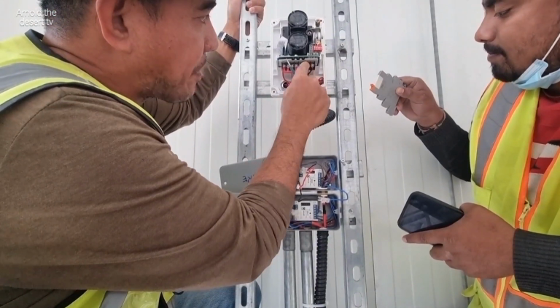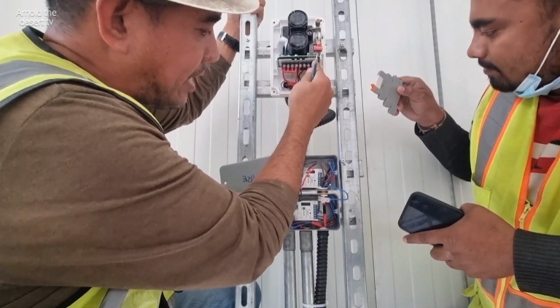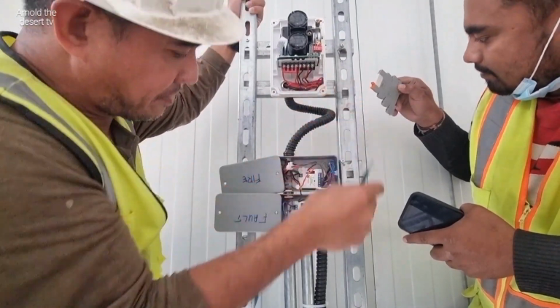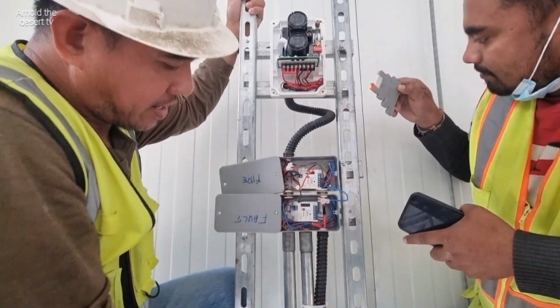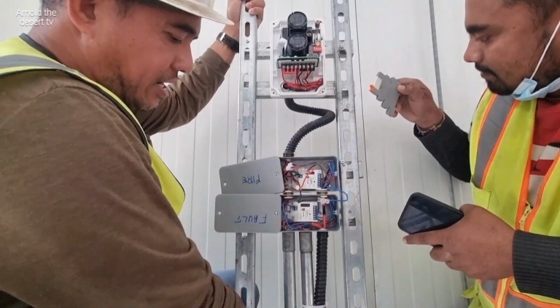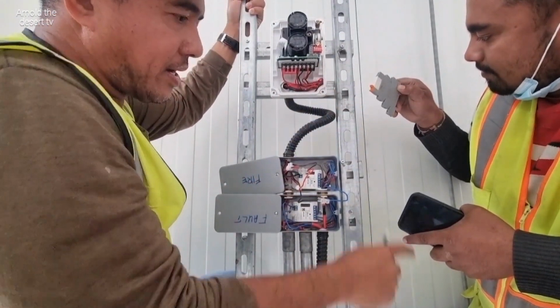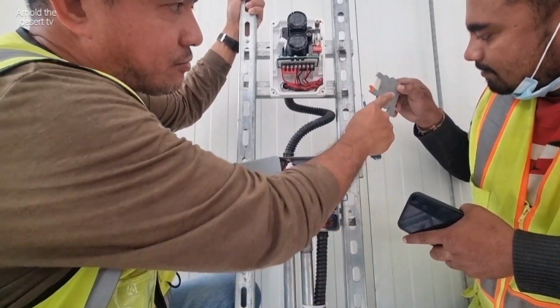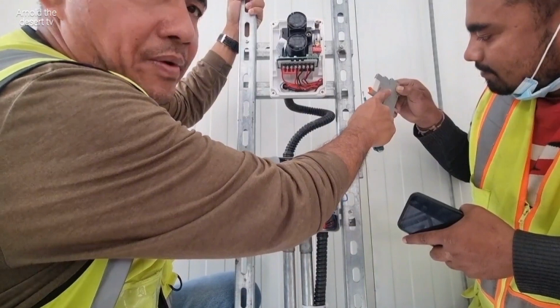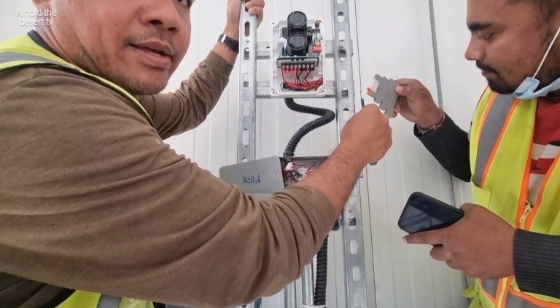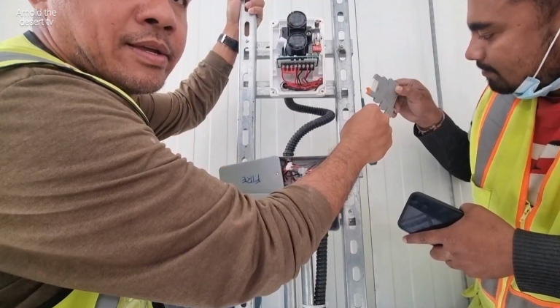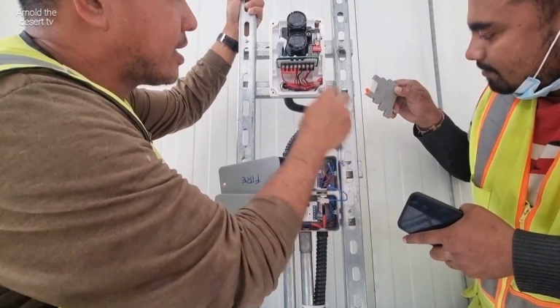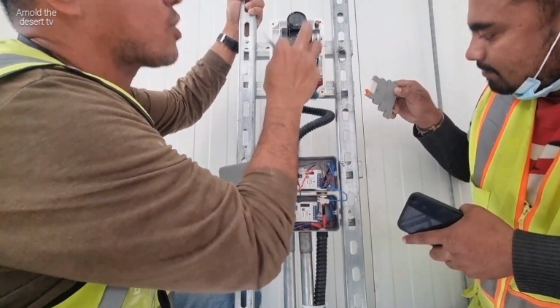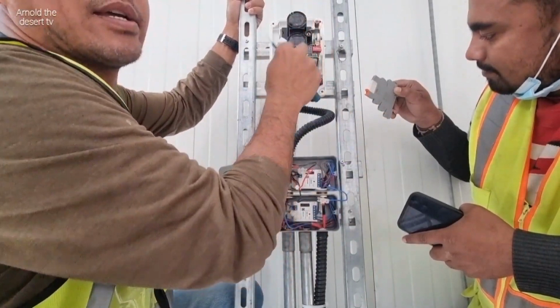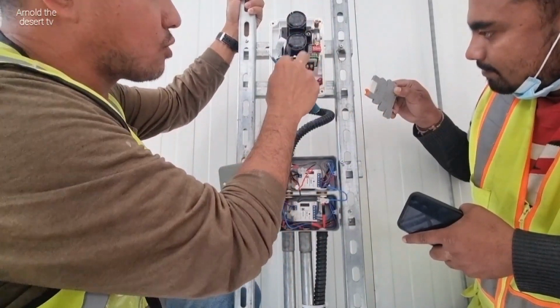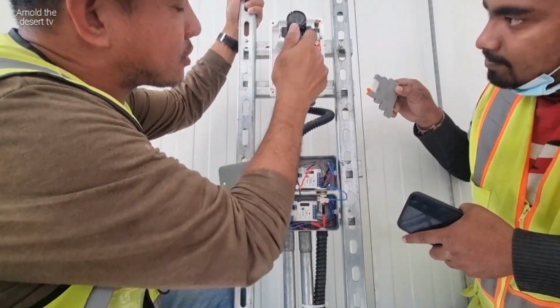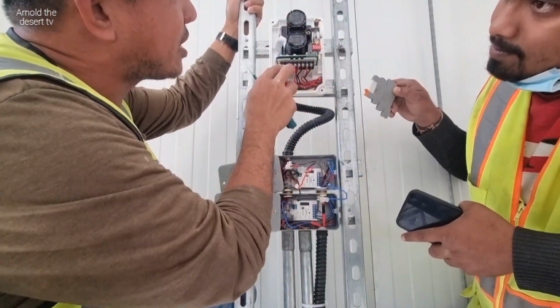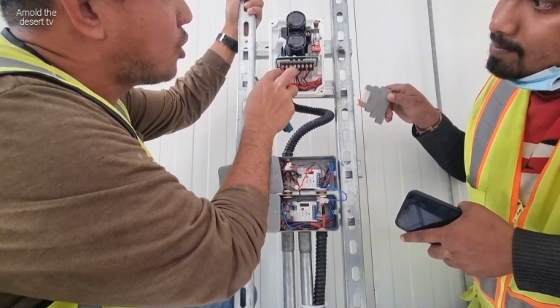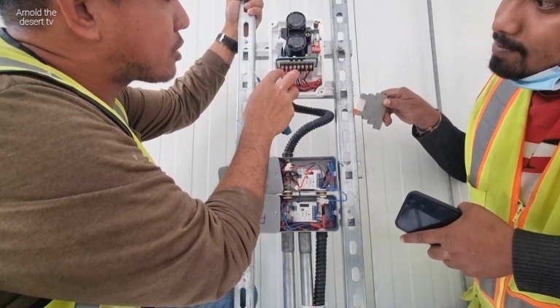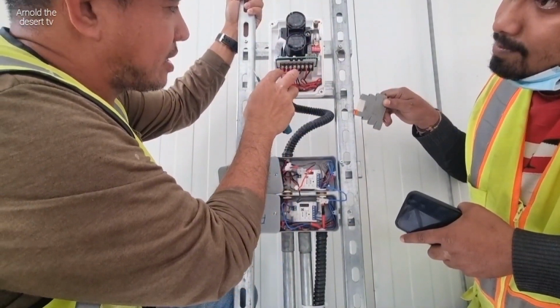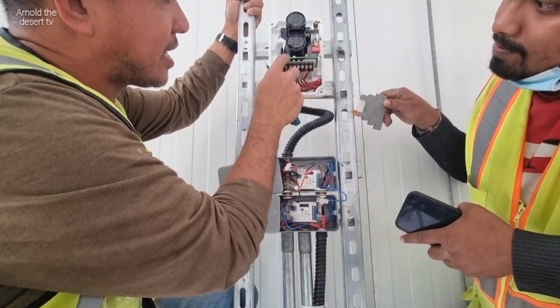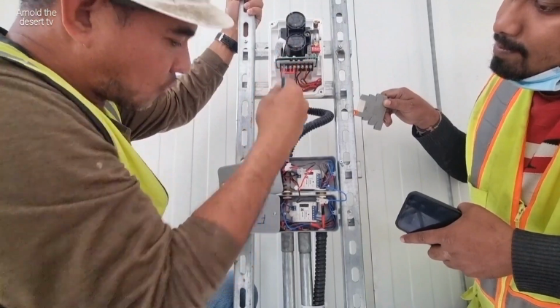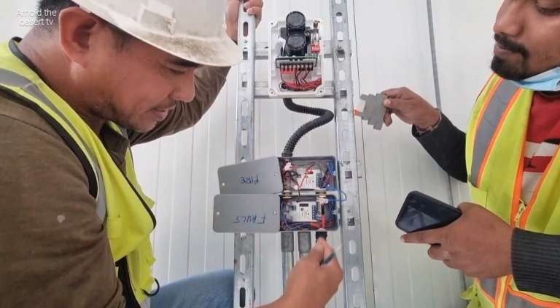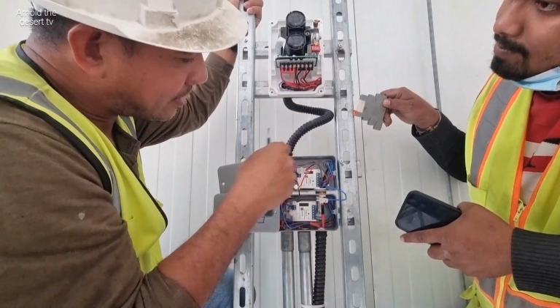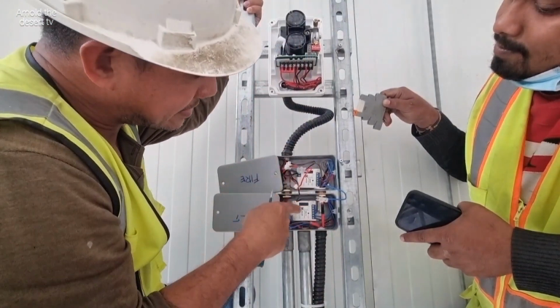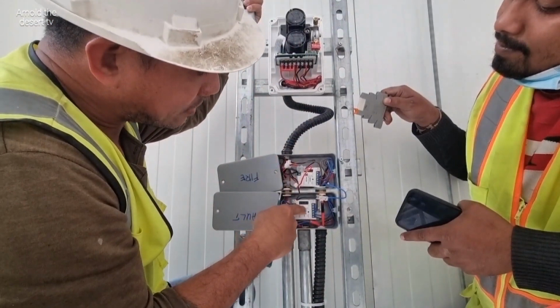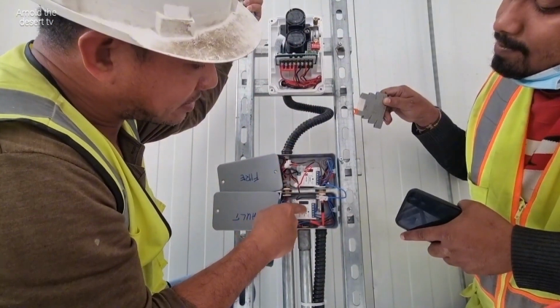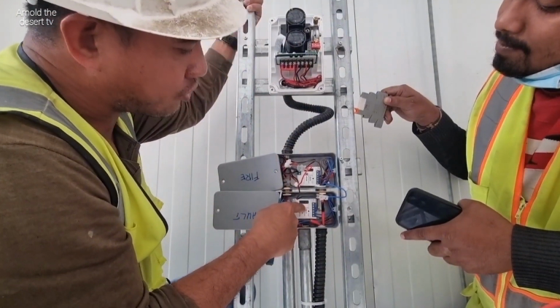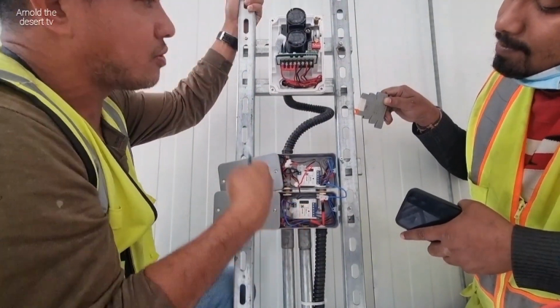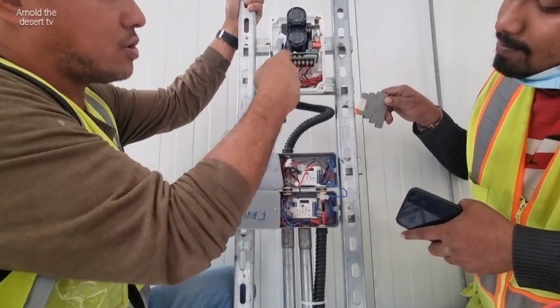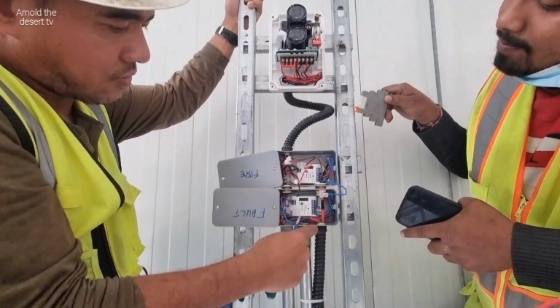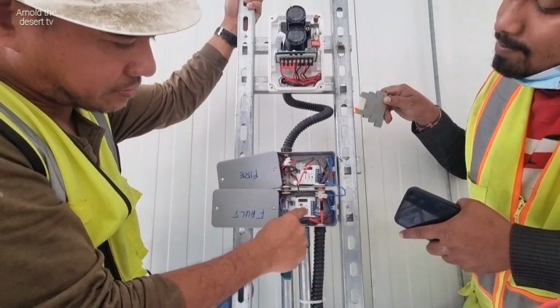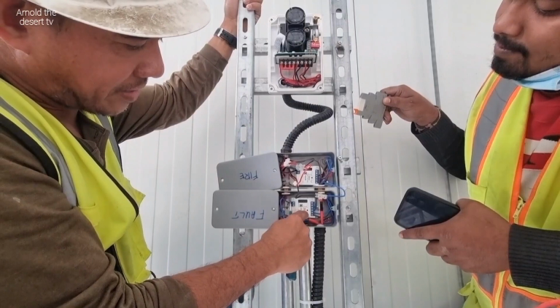Coming power, and then coming power, and then power — this module power coming. And then this one working. This one no need to make a switch — this one direct, only switch. This module — now okay. This power coming now.